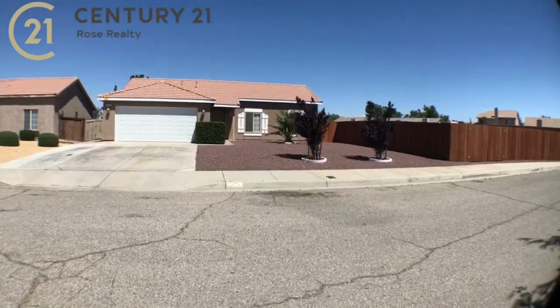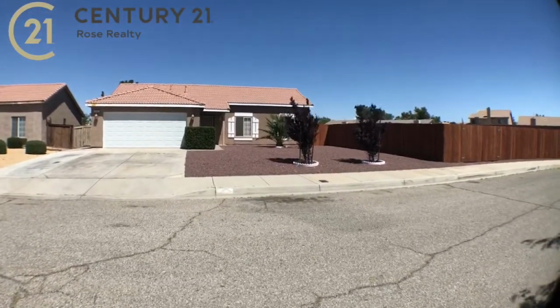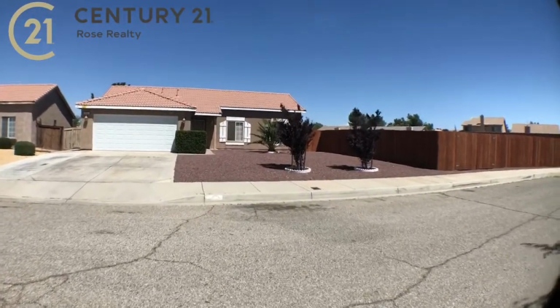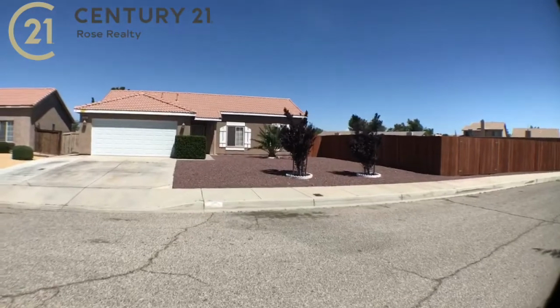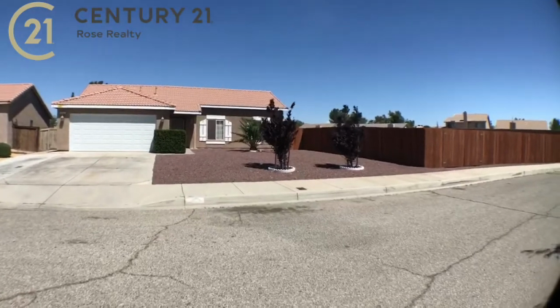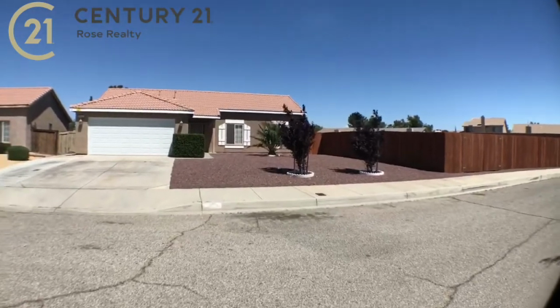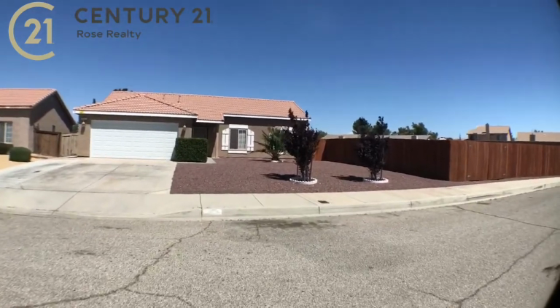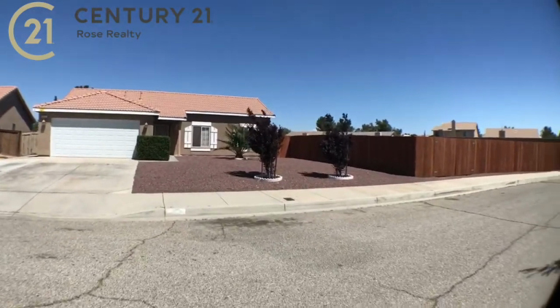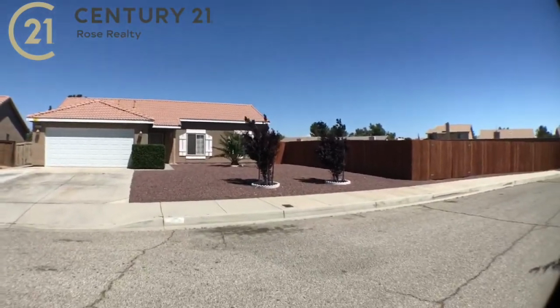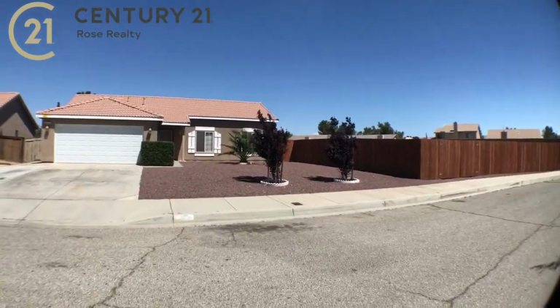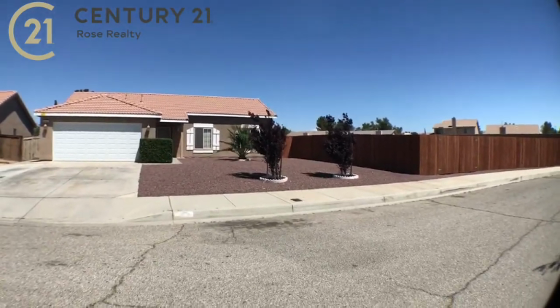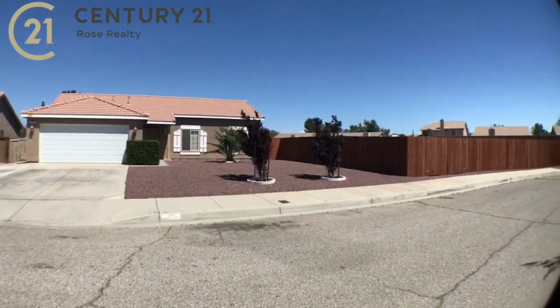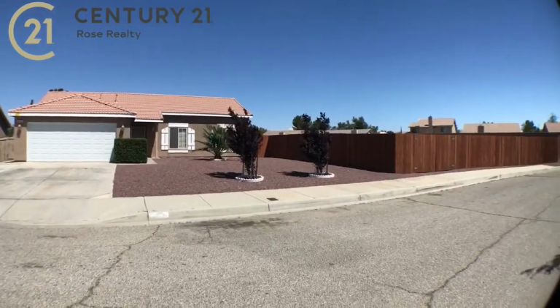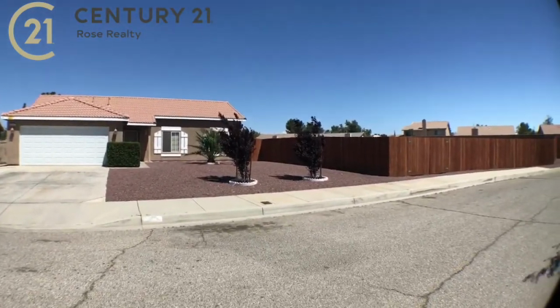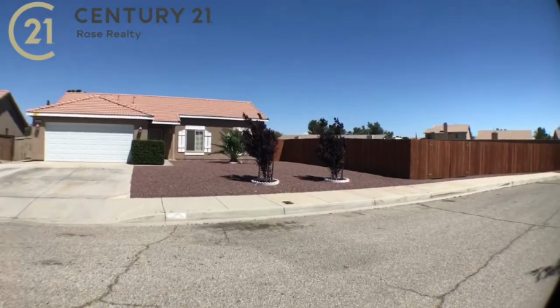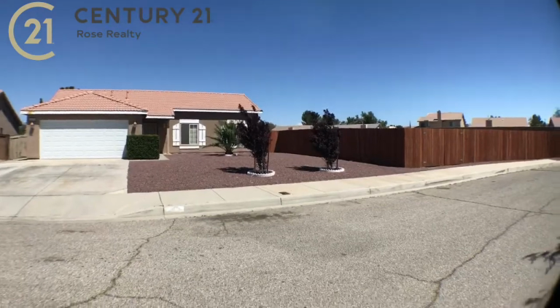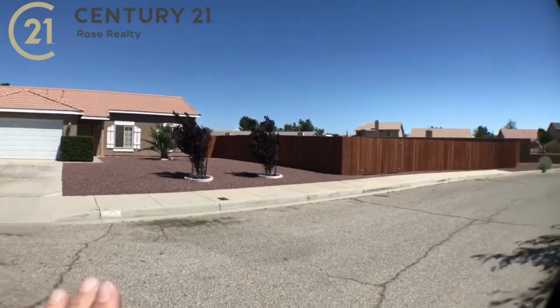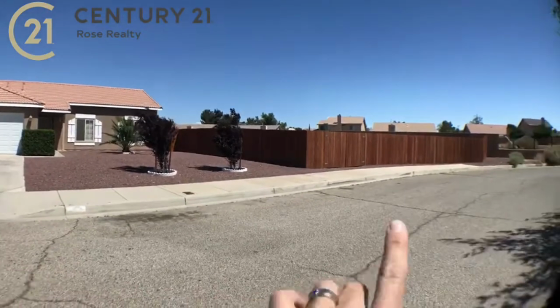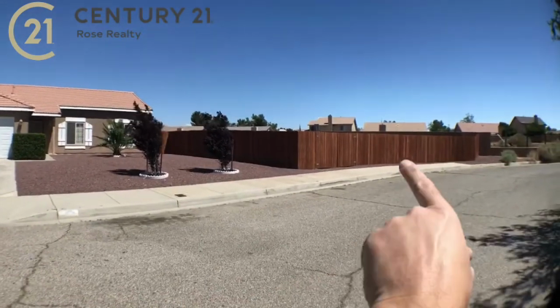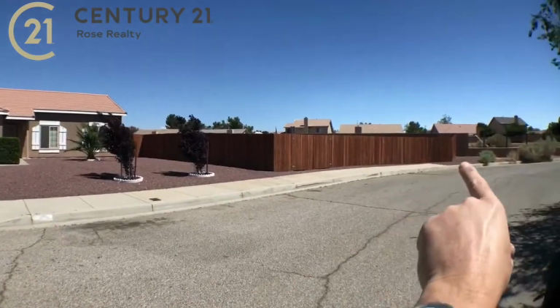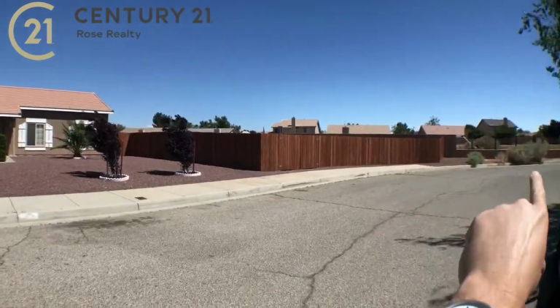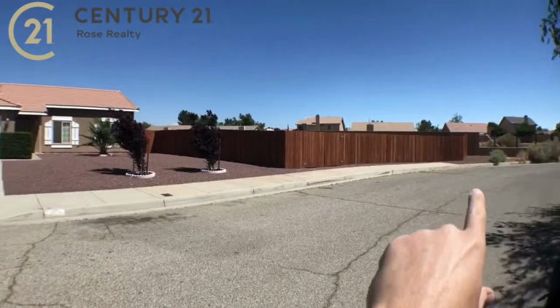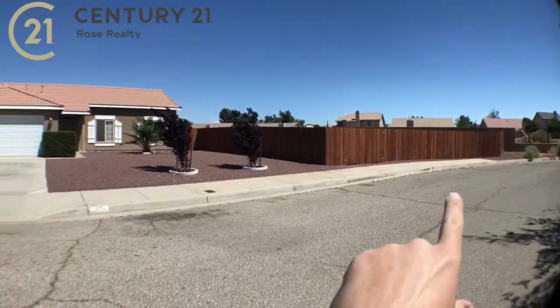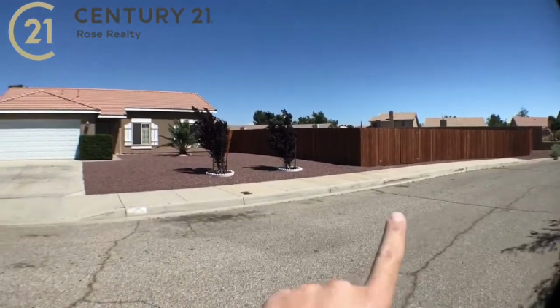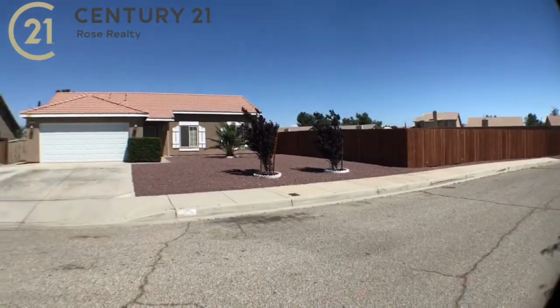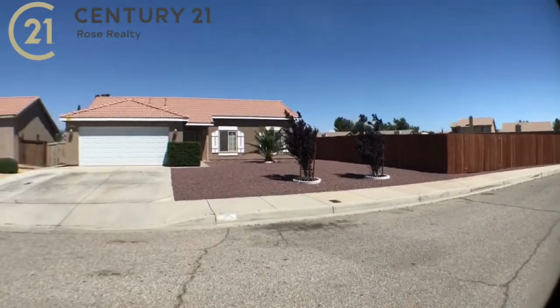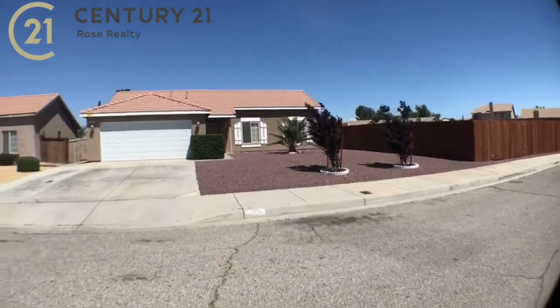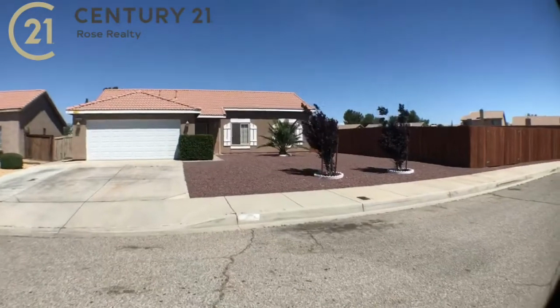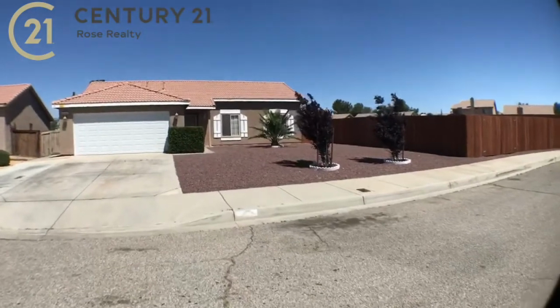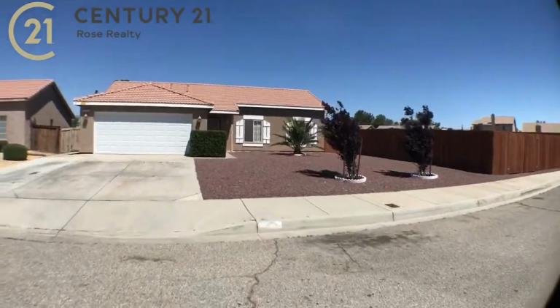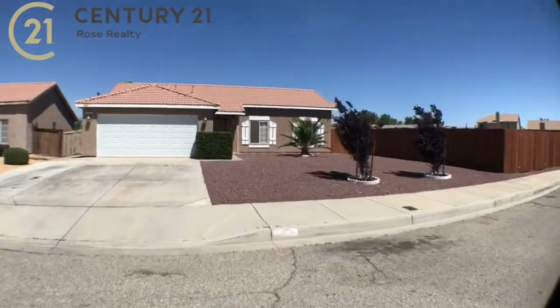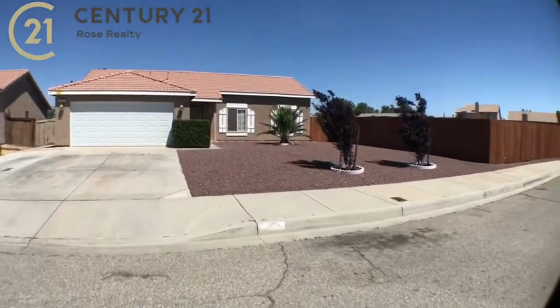Hey guys, Derek DeVille here, Century 21 Rose Realty. I'm here in front of a coming soon listing and I'm super excited to bring this. This is a large corner lot — you can see this wood fence, all included in this property. I'm going to walk you through it right now. Hope you're having a great Mother's Day weekend.